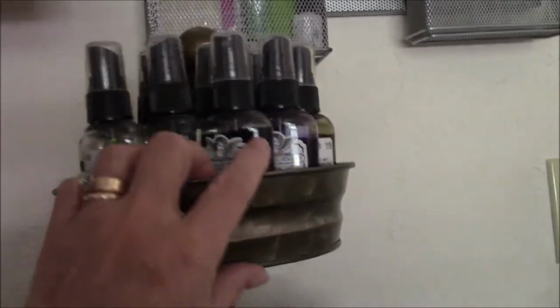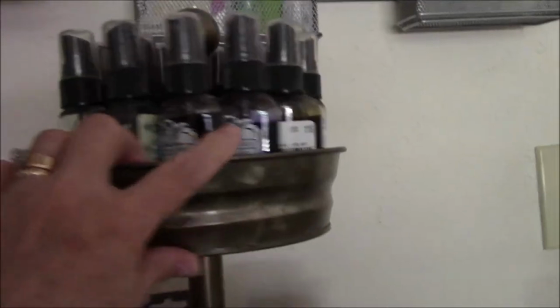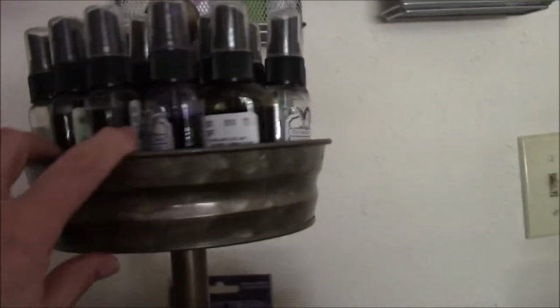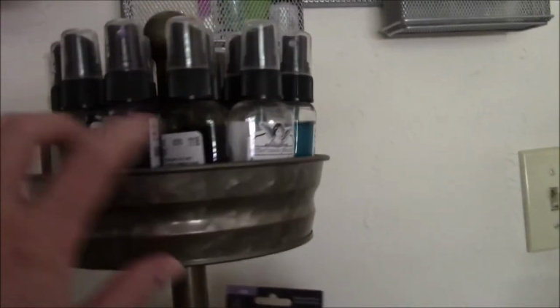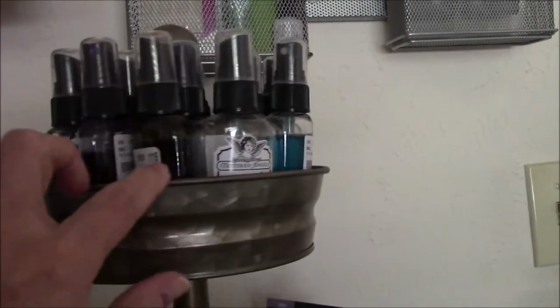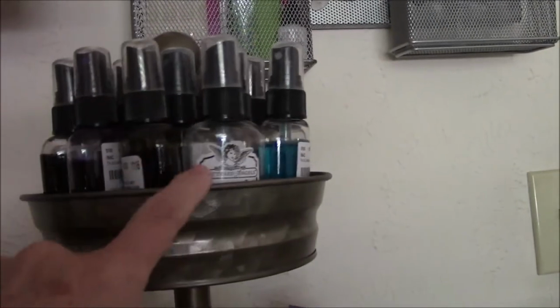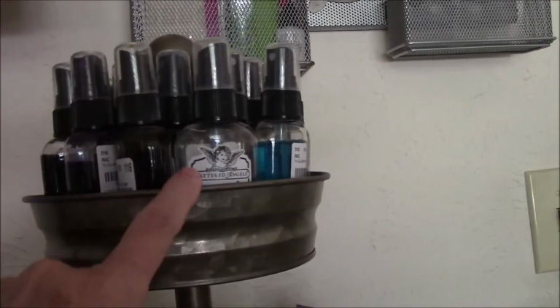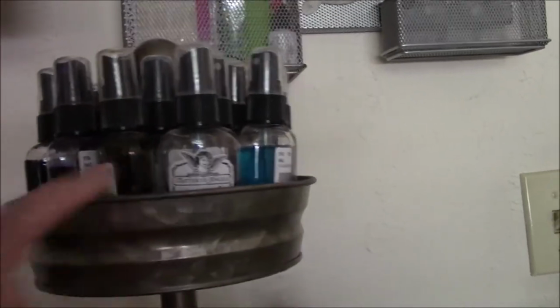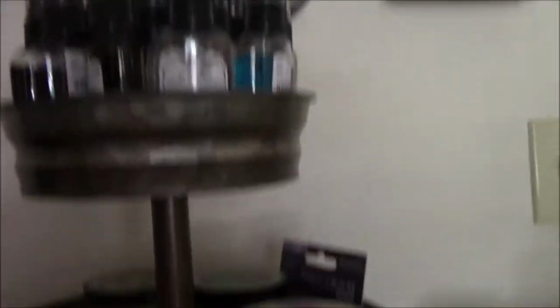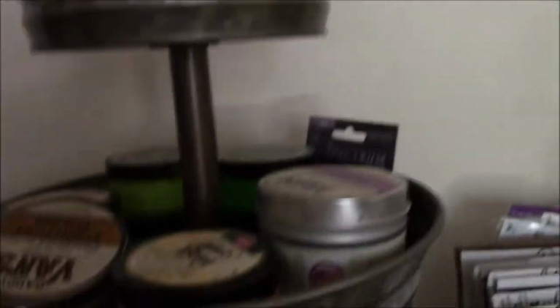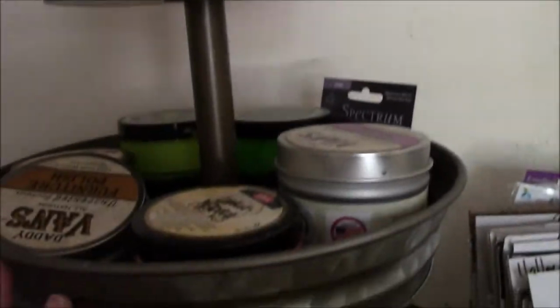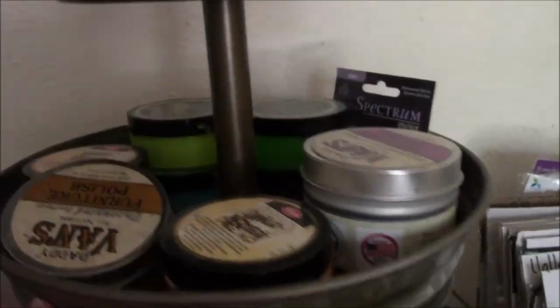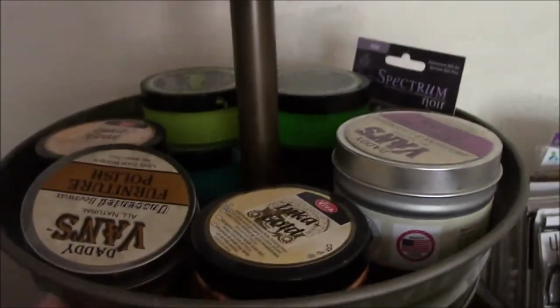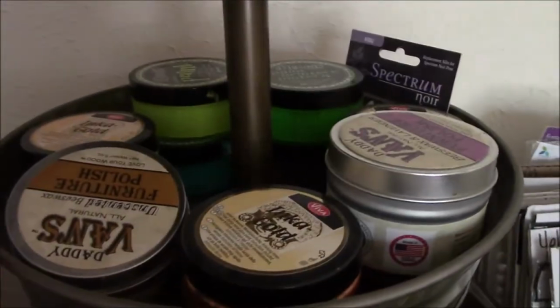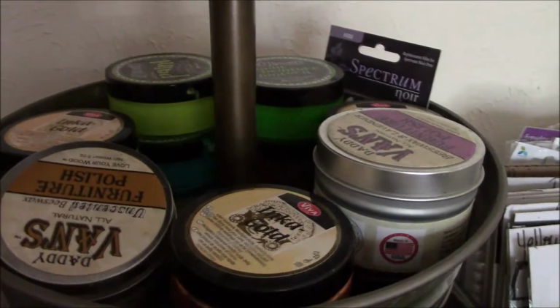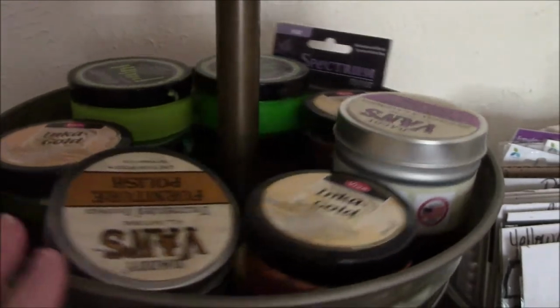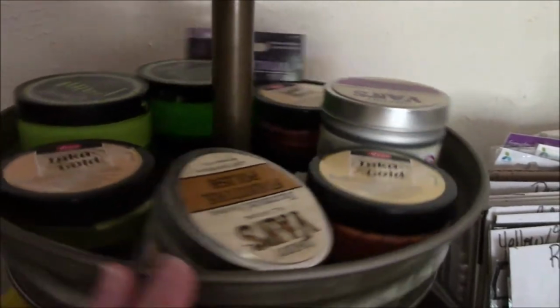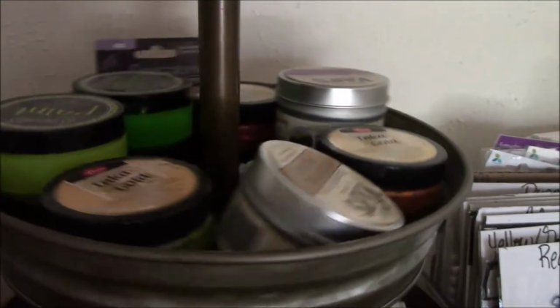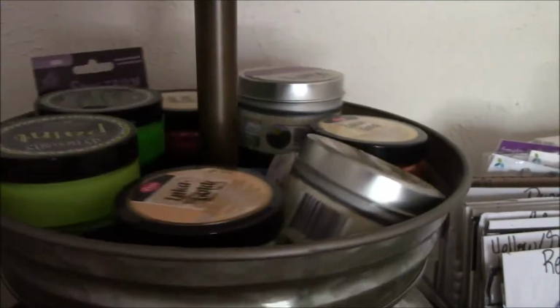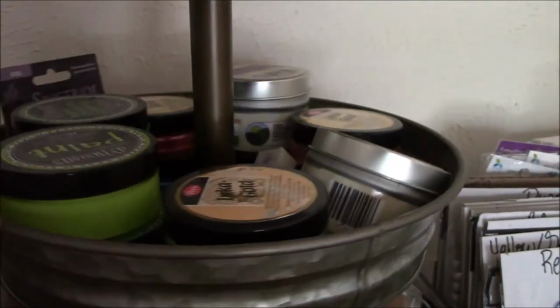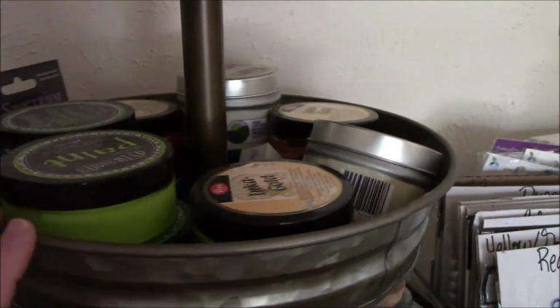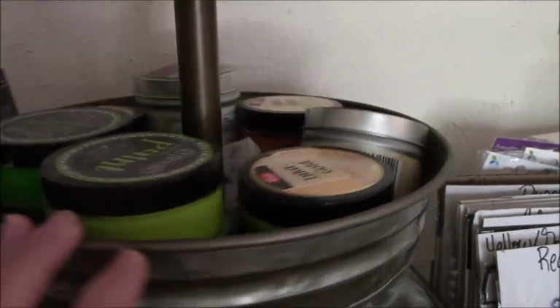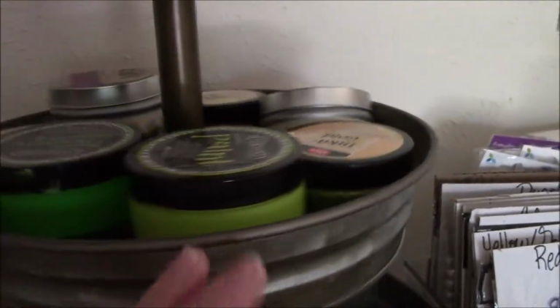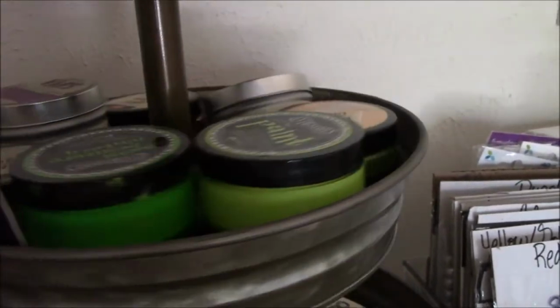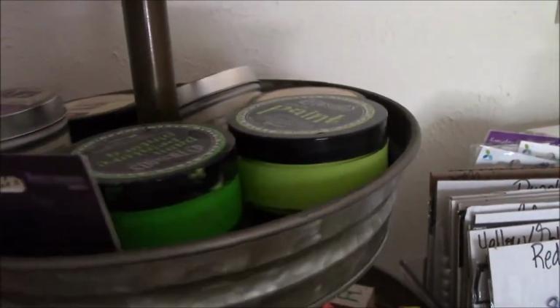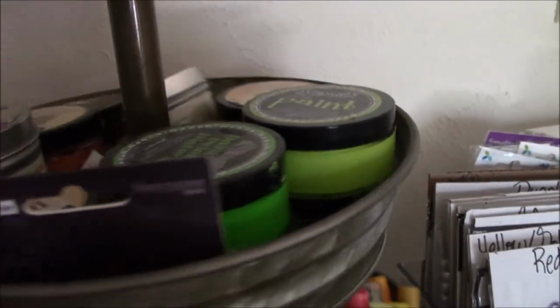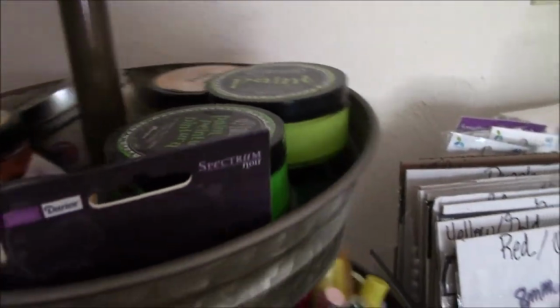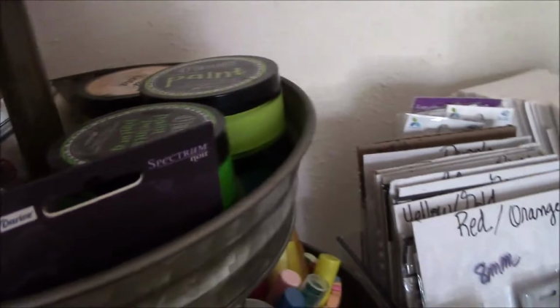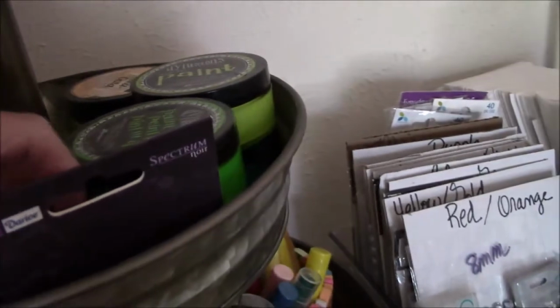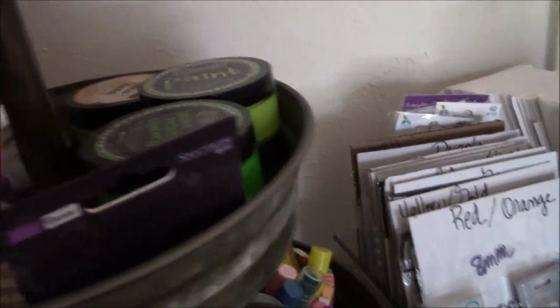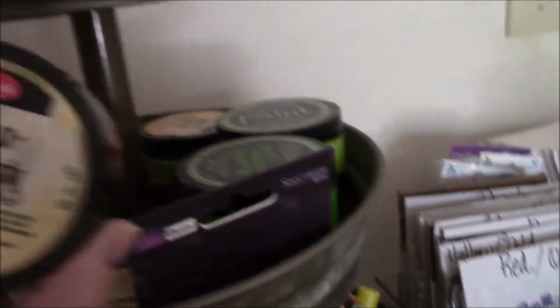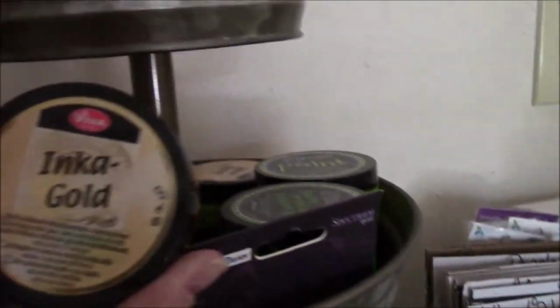This has got Tattered Angels and Seven Gypsy Sprays in here. Down below are the Daddy Vans, Dilutions Paints, and the Viva — what do they call them — Inca Gold type stuff.